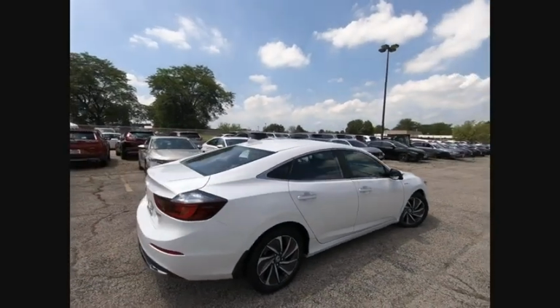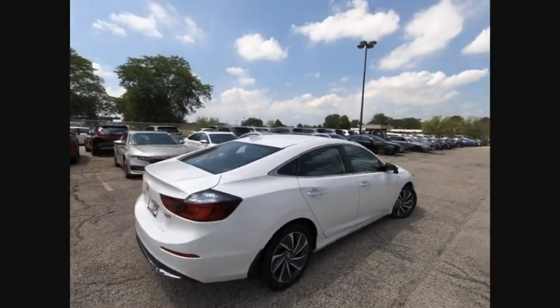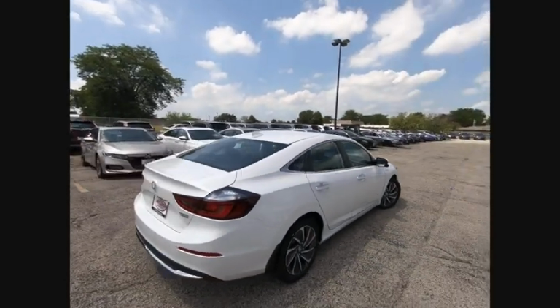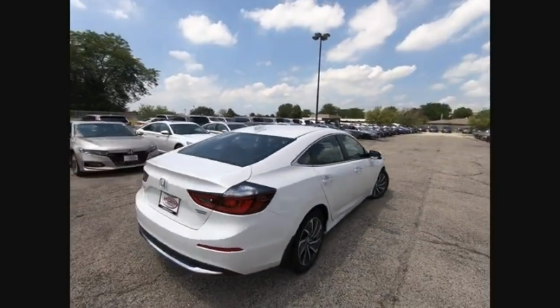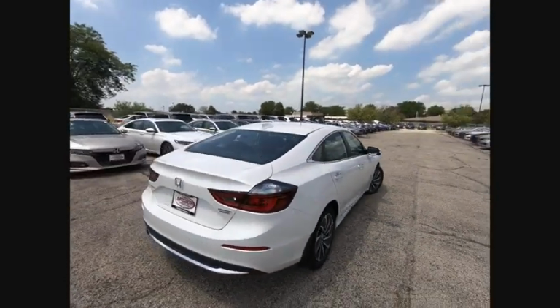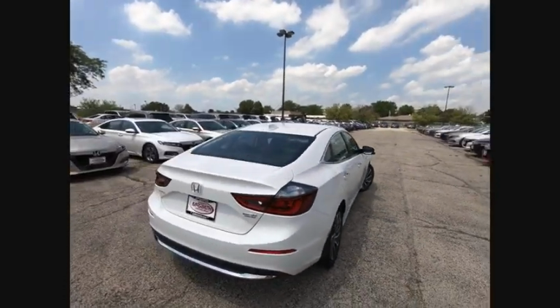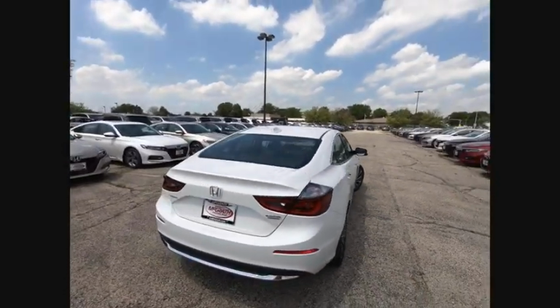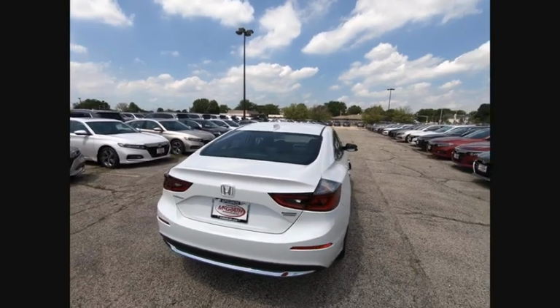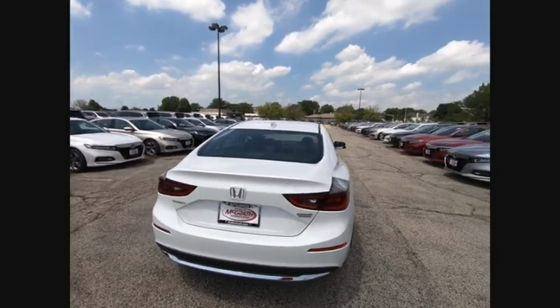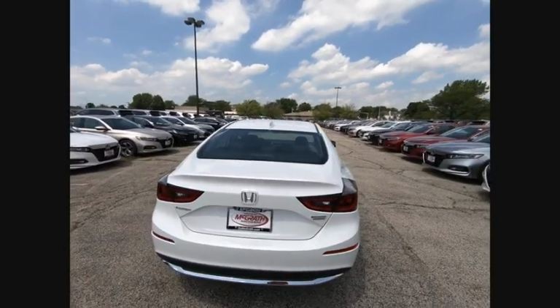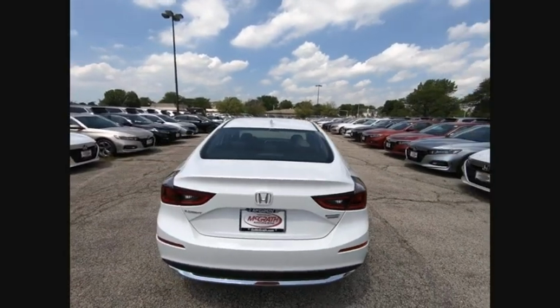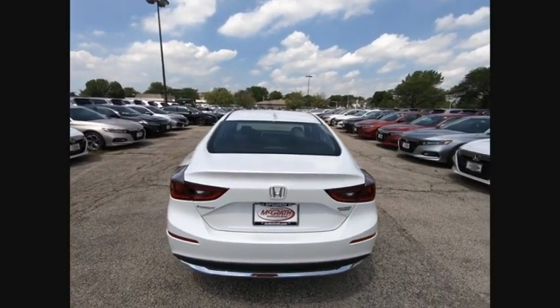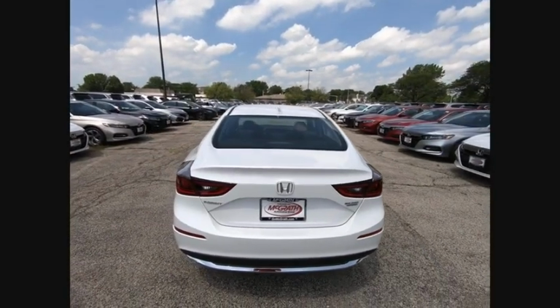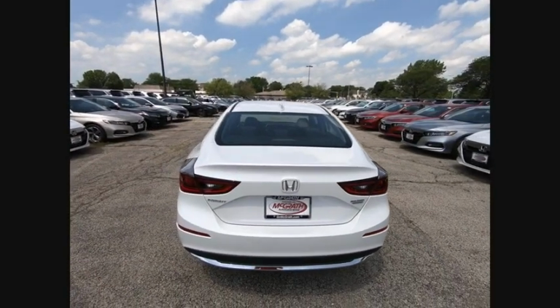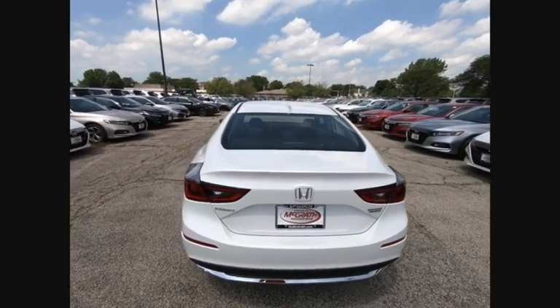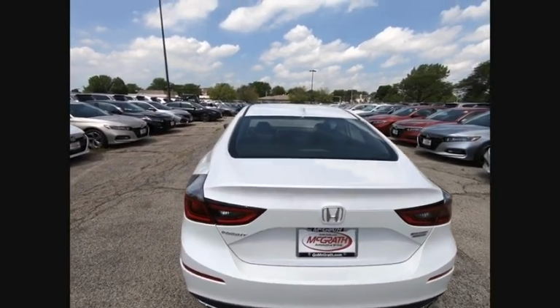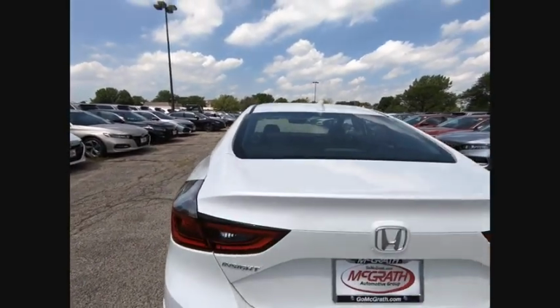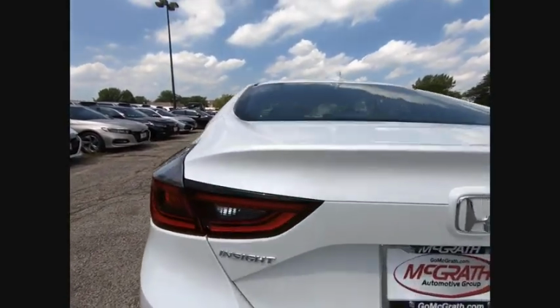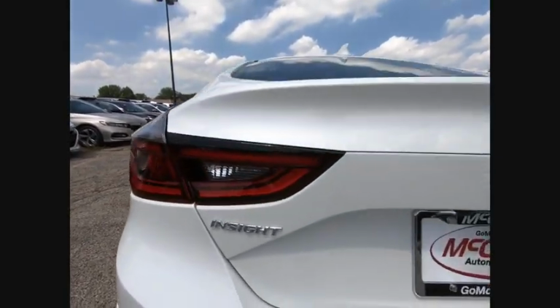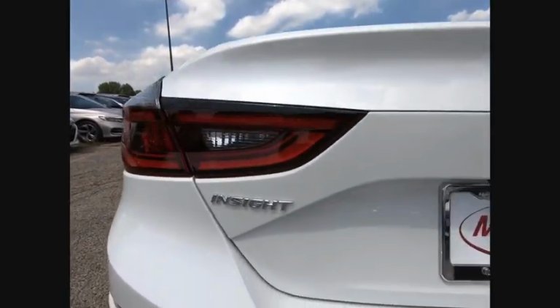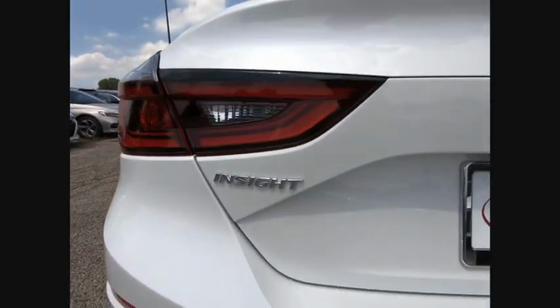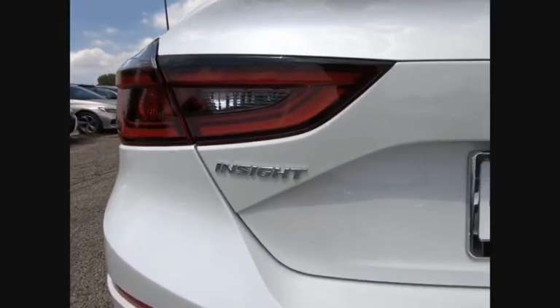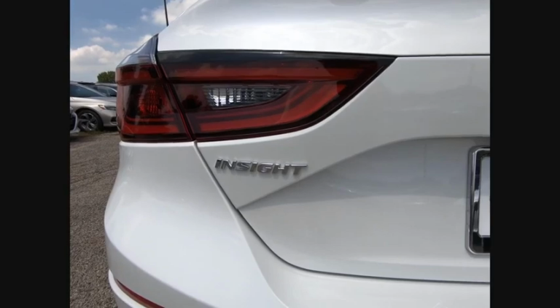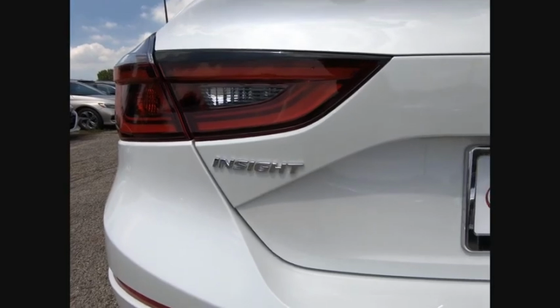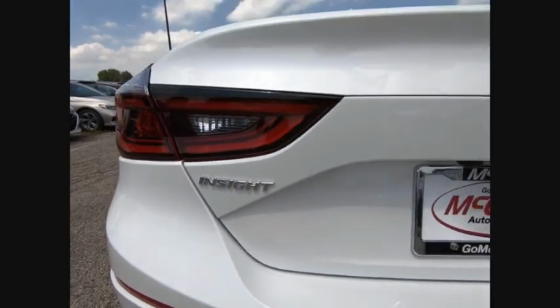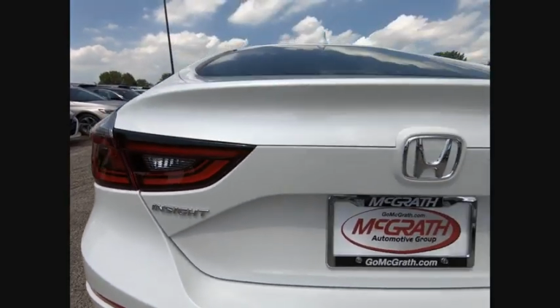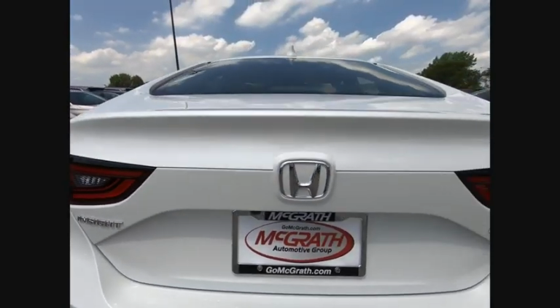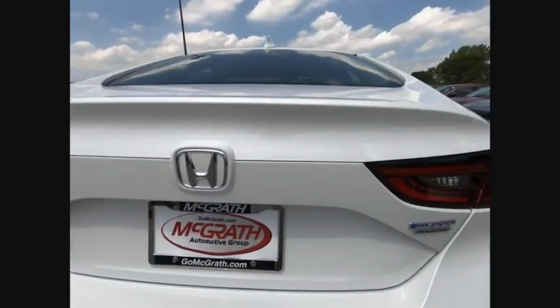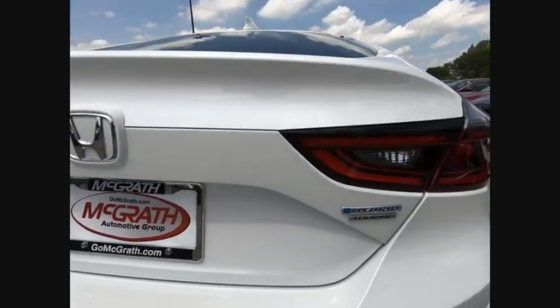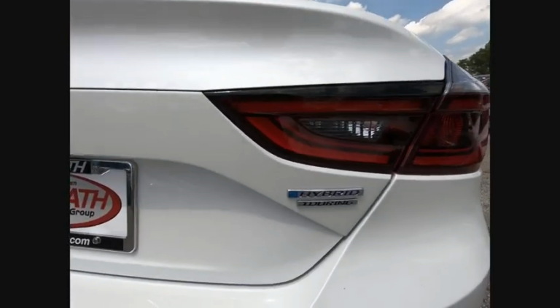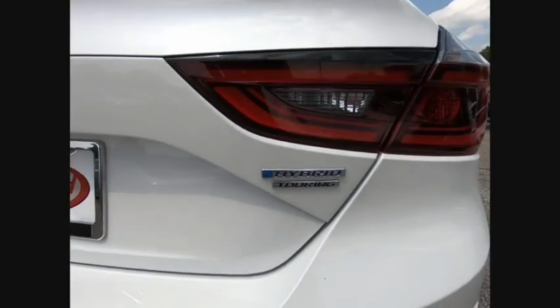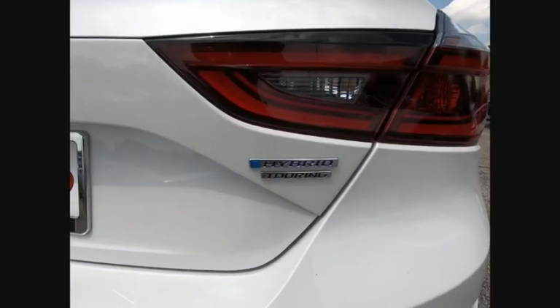This vehicle has less than 100 miles. Here are some of this vehicle's great options: lane departure warning, traction control, navigation system, steering wheel audio control.